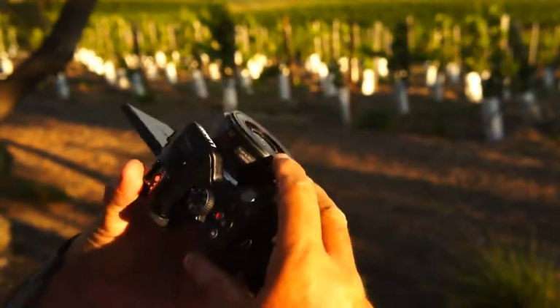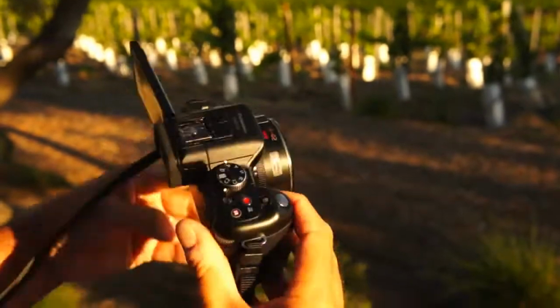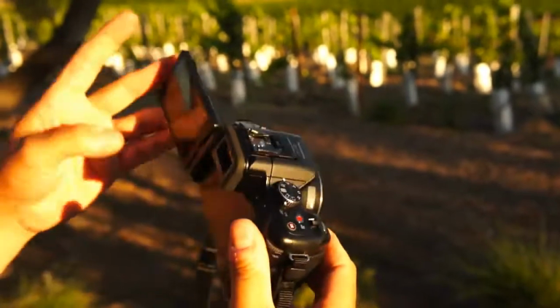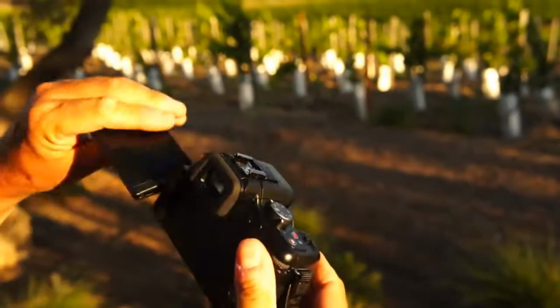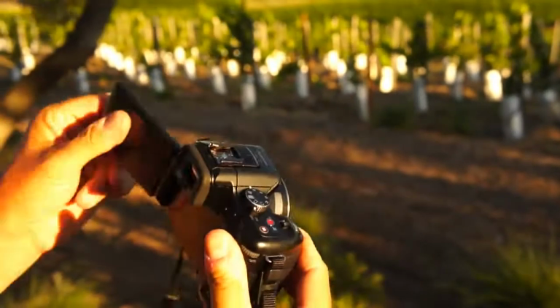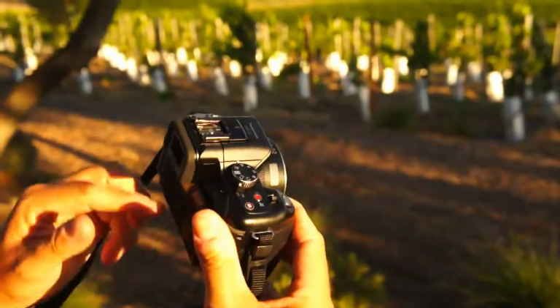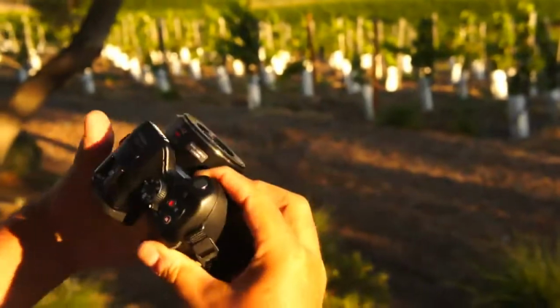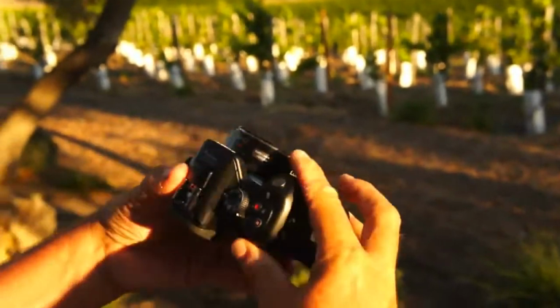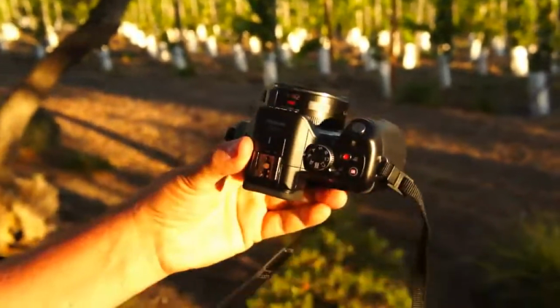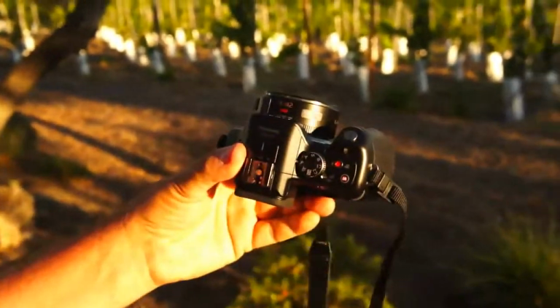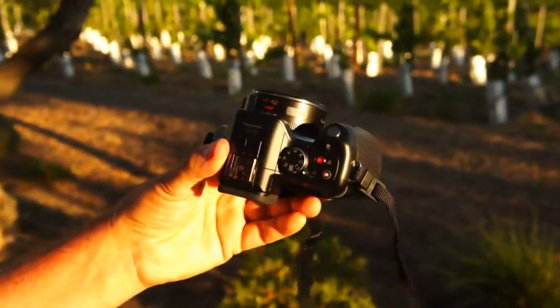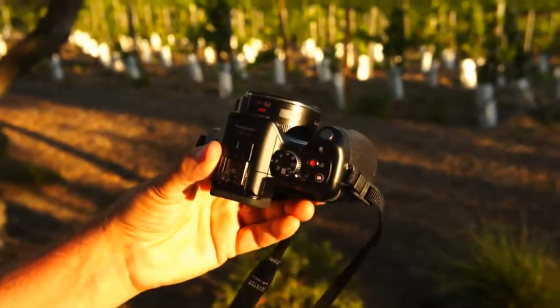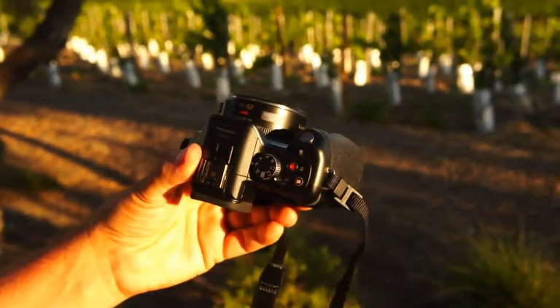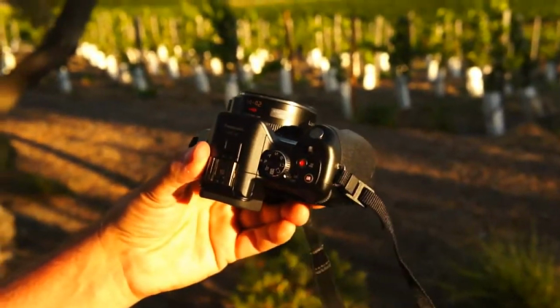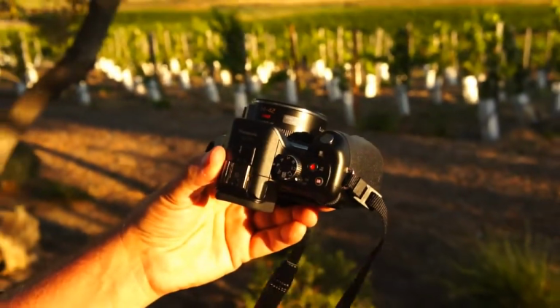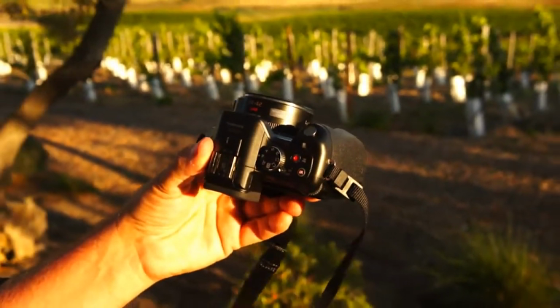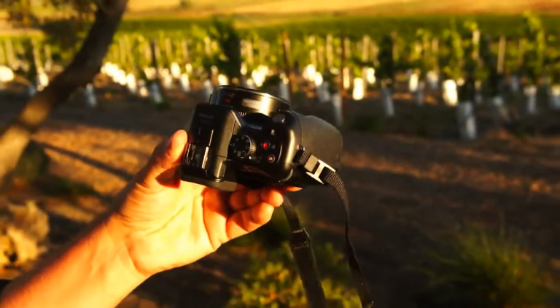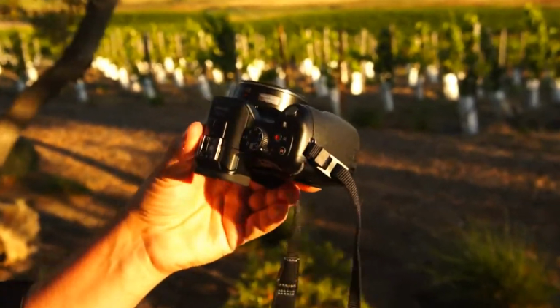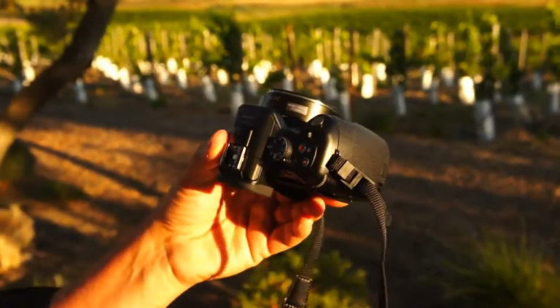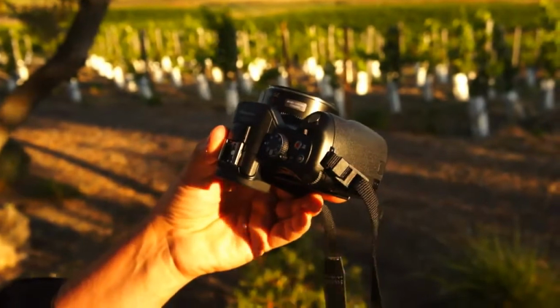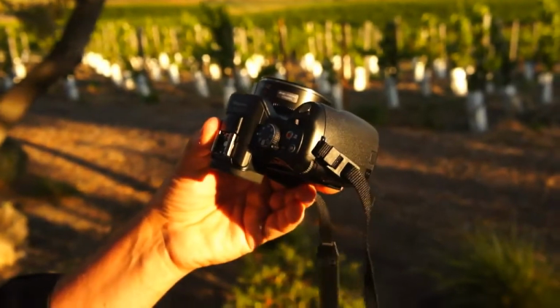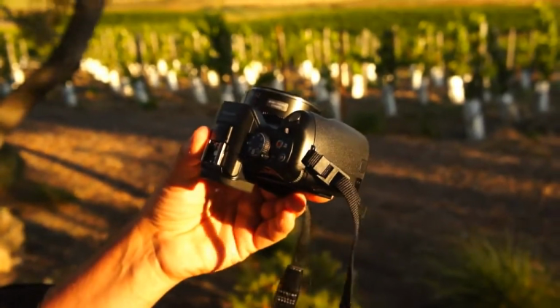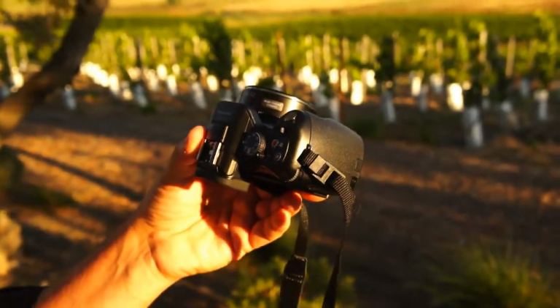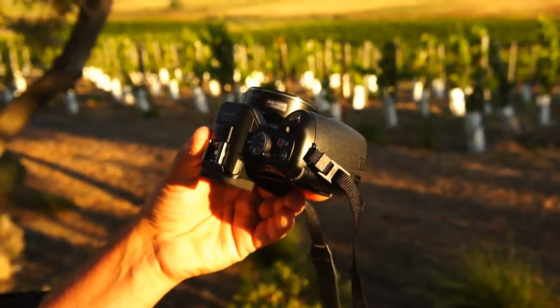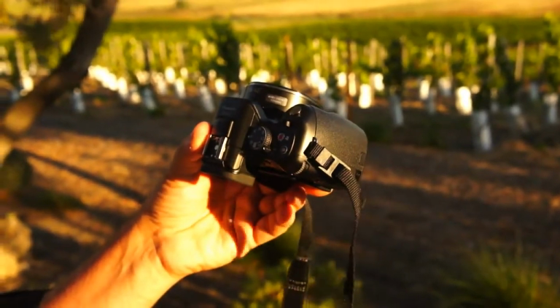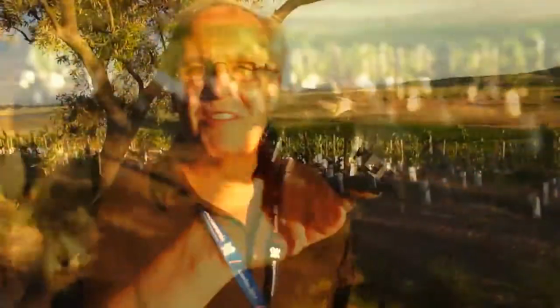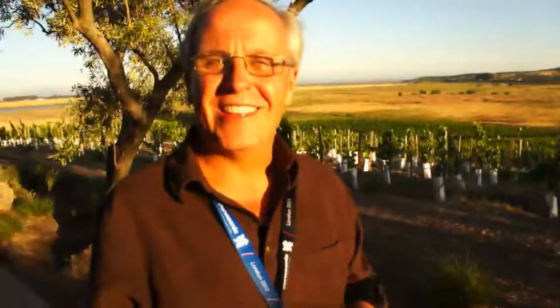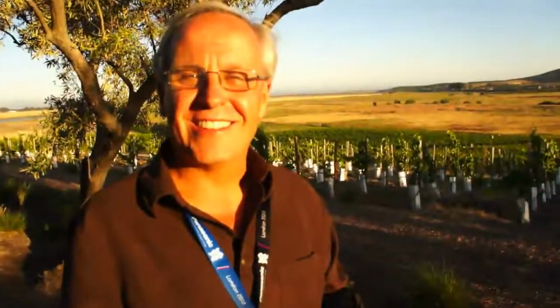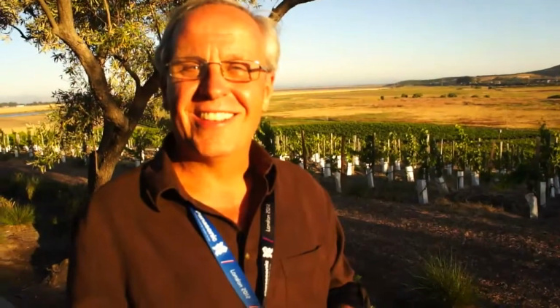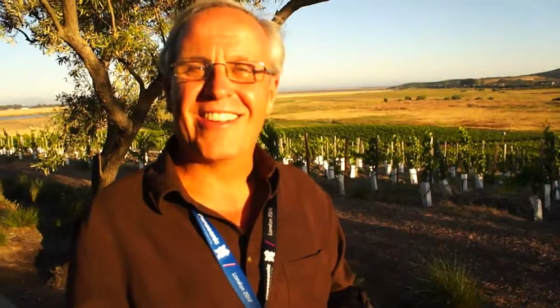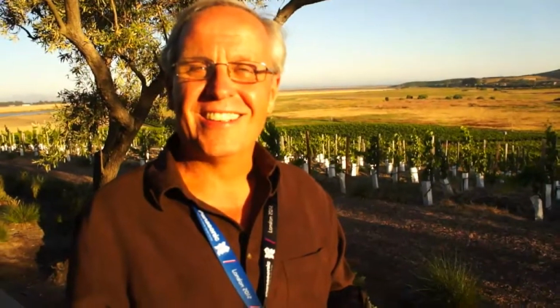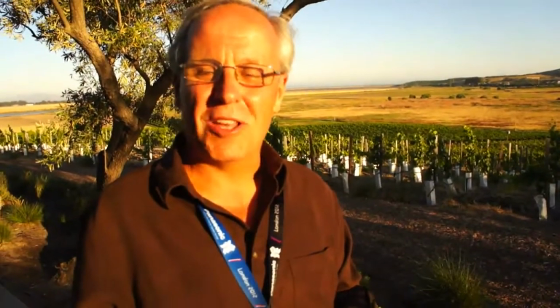And you close the monitor up, and this just becomes a very compact, very high quality interchangeable lens camera. Thanks, Mark.